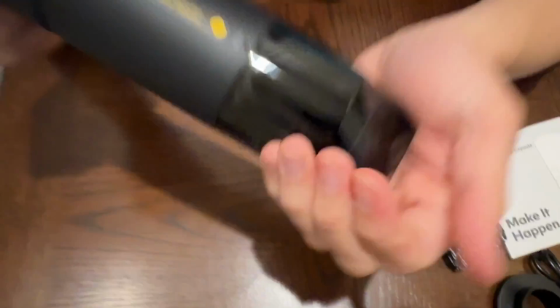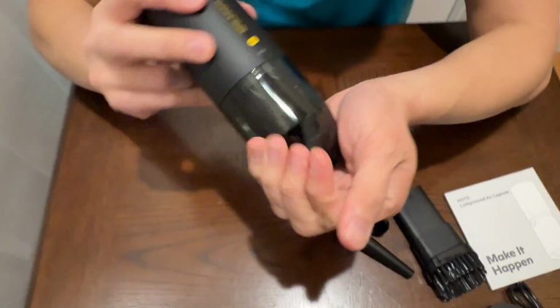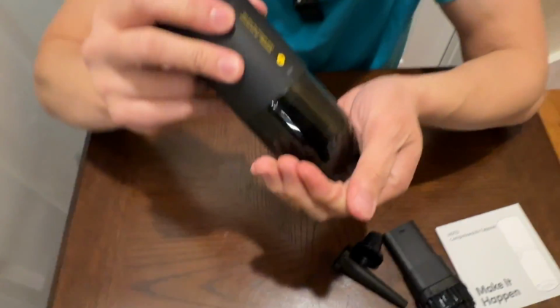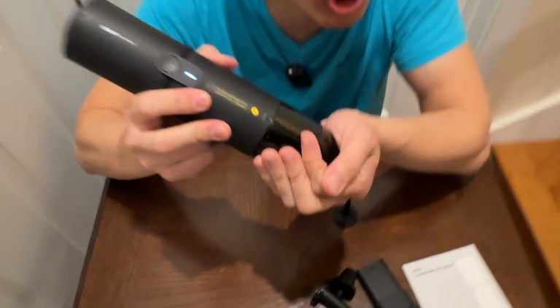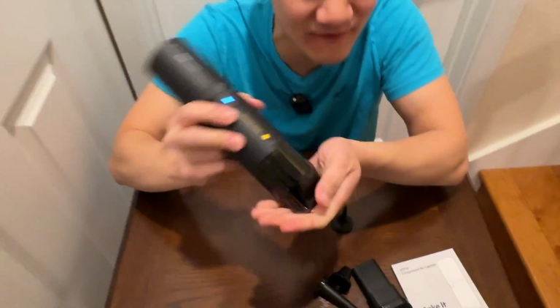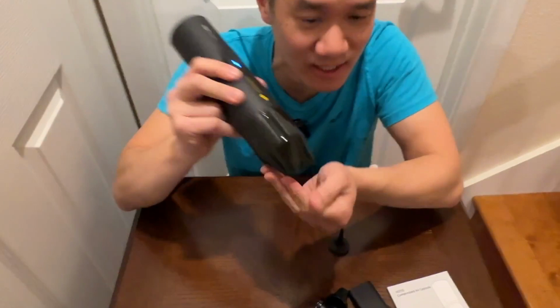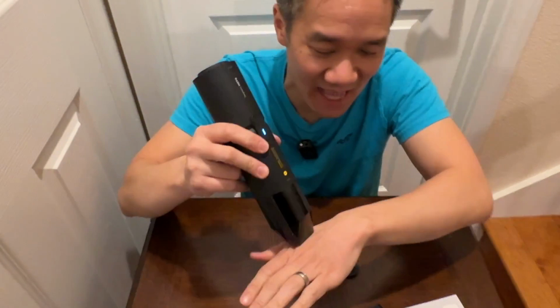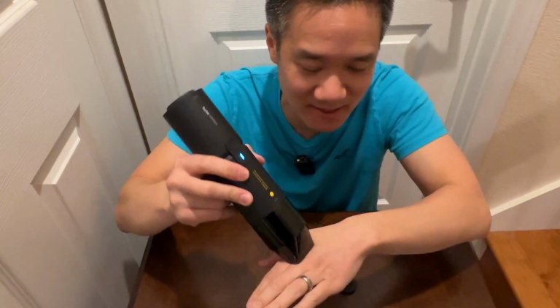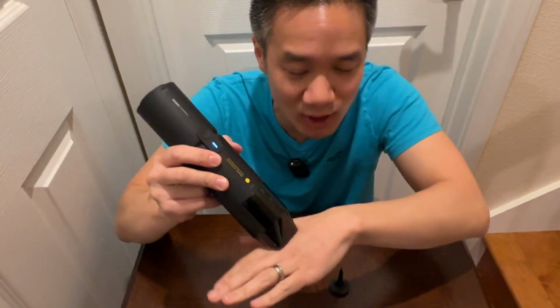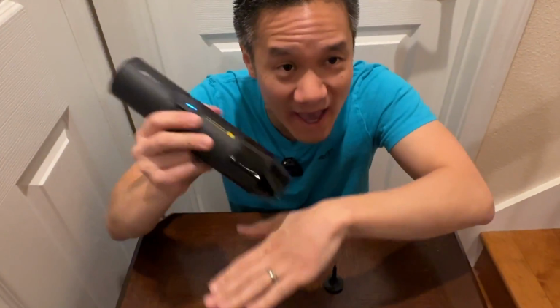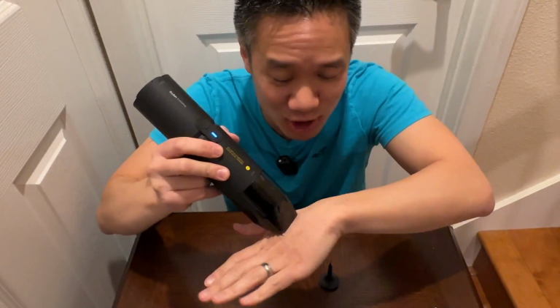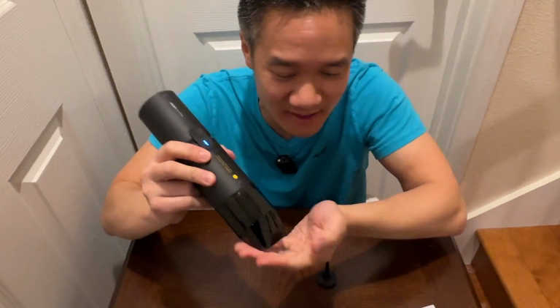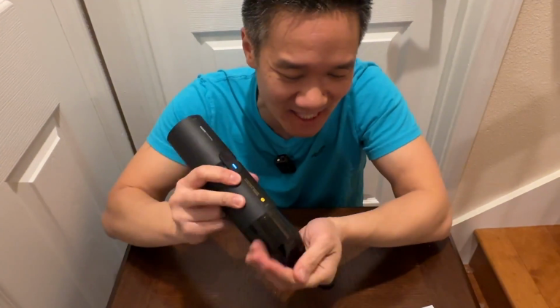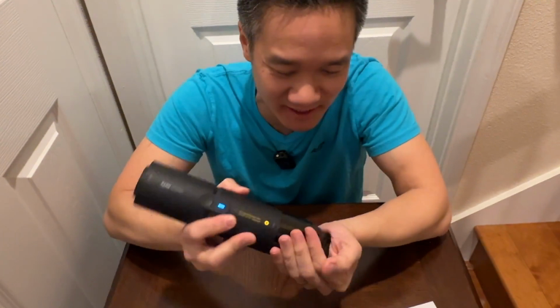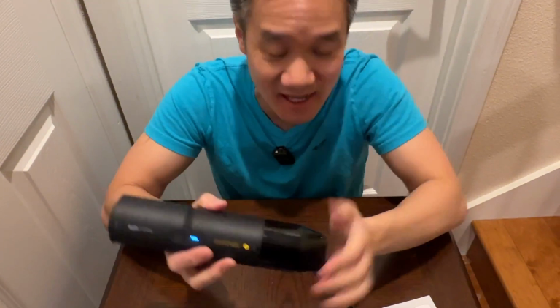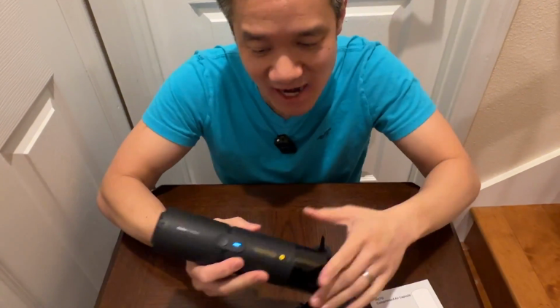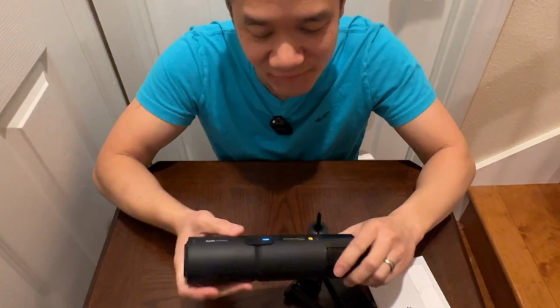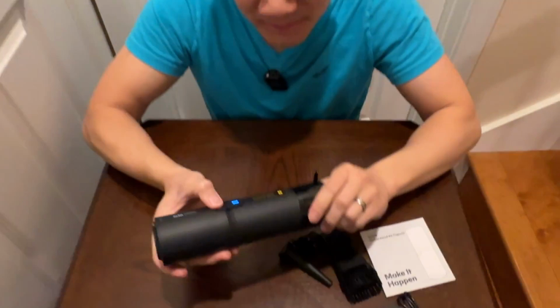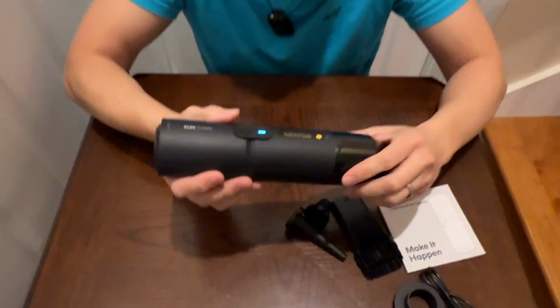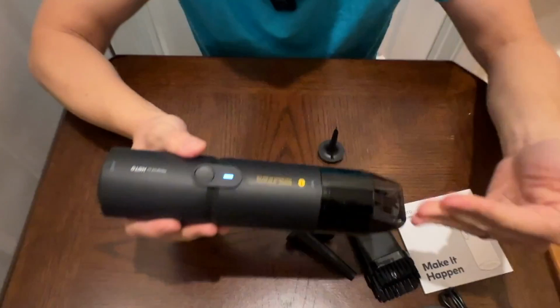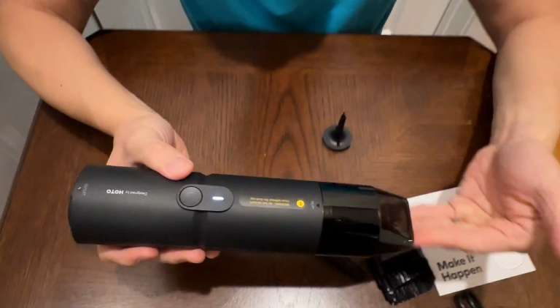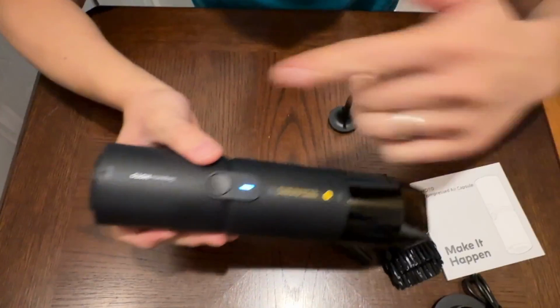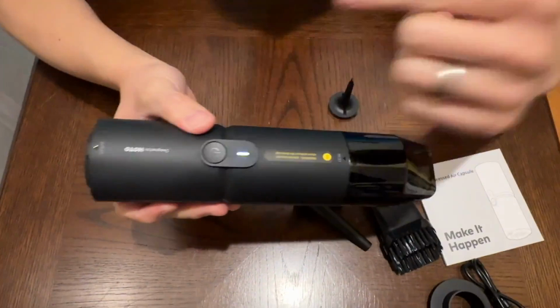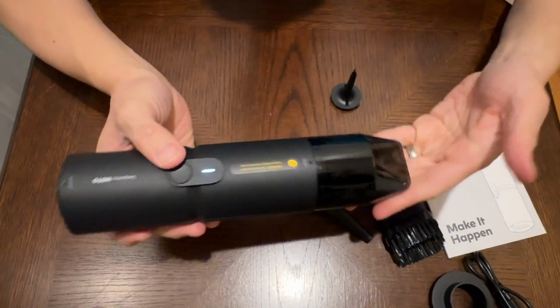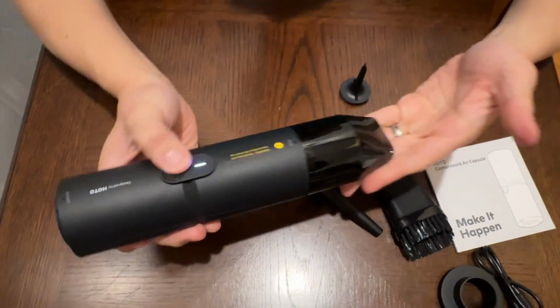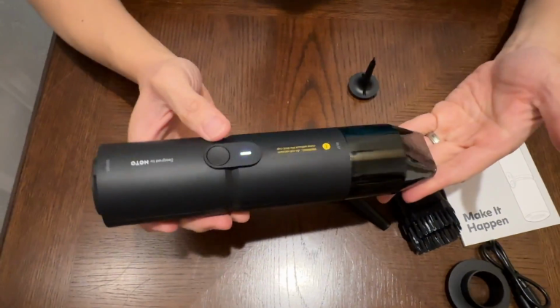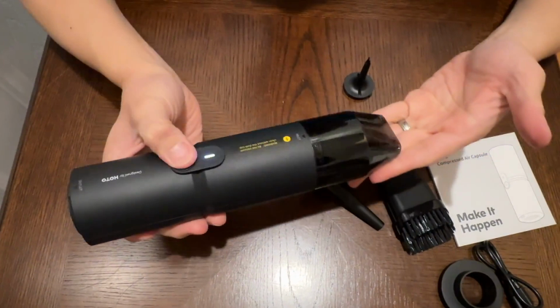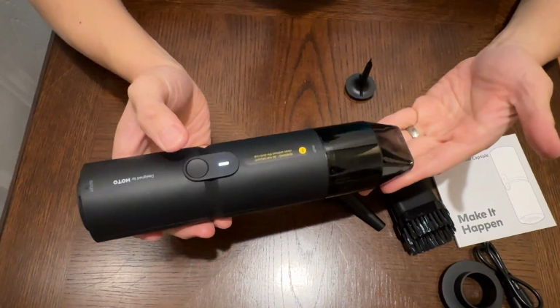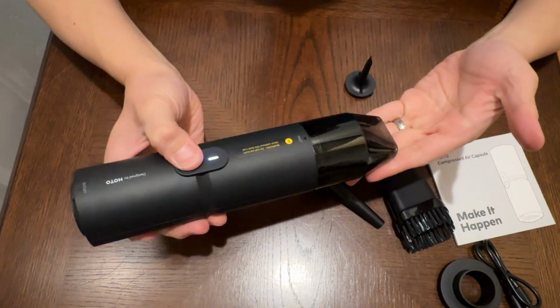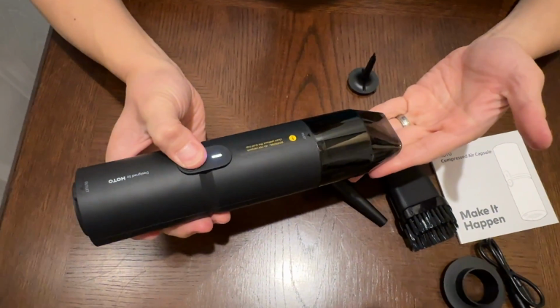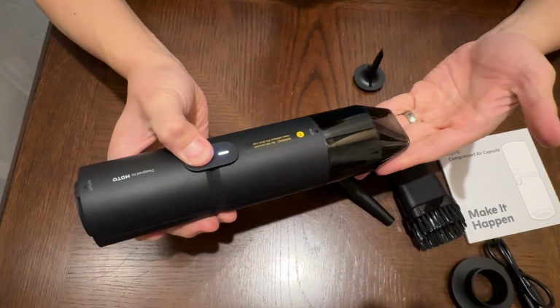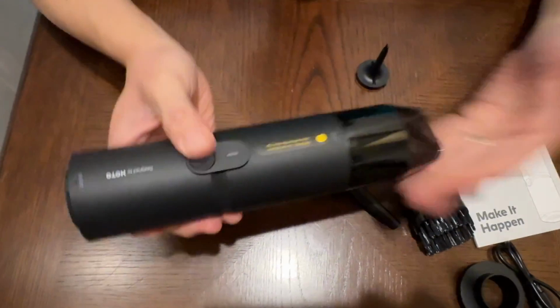It's a very, very strong vacuum cleaner. I was blown away by how strong this vacuum cleaner is — very powerful. That's the vacuum side. That's a low power mode, and you got two speeds, and you can turn it off as well.